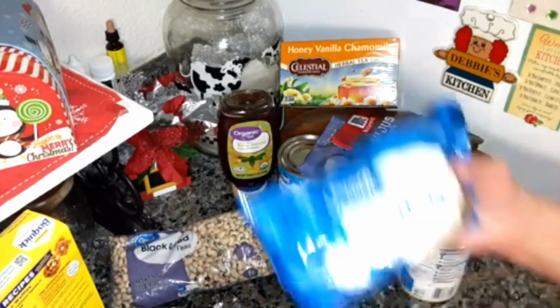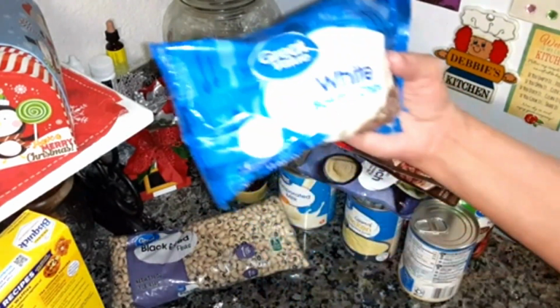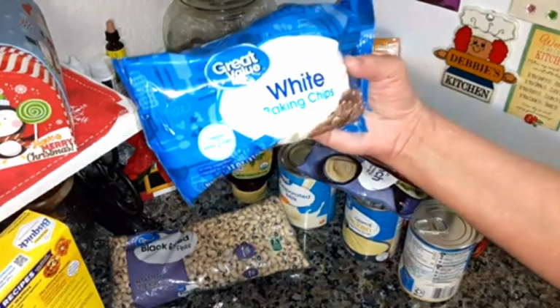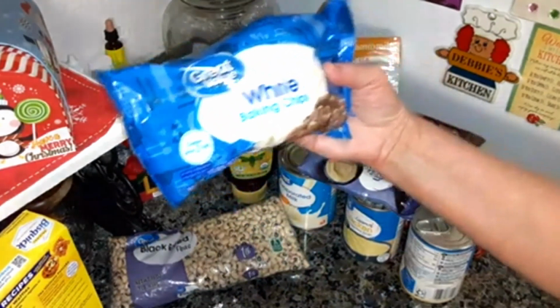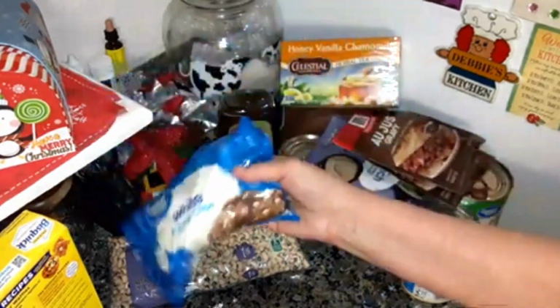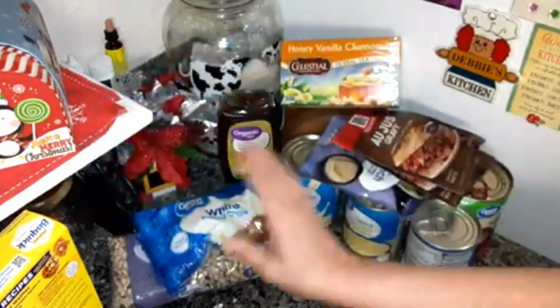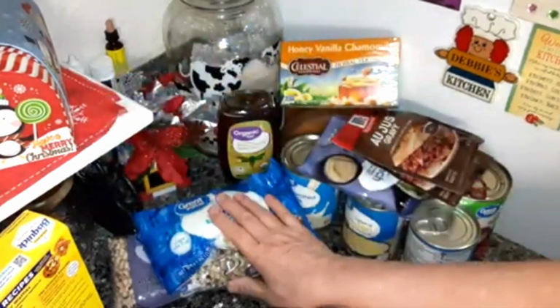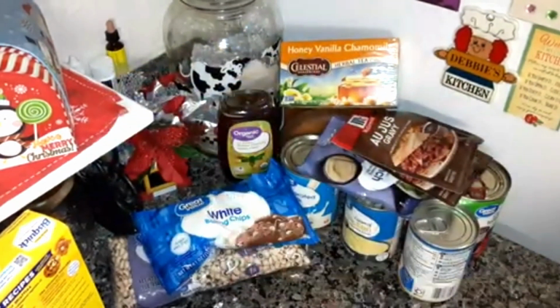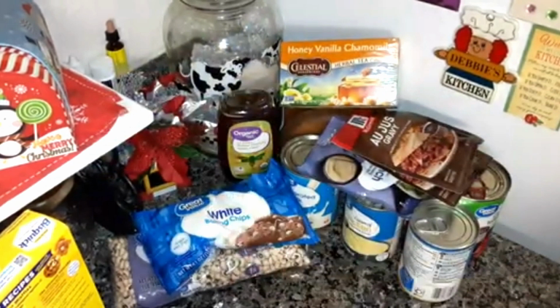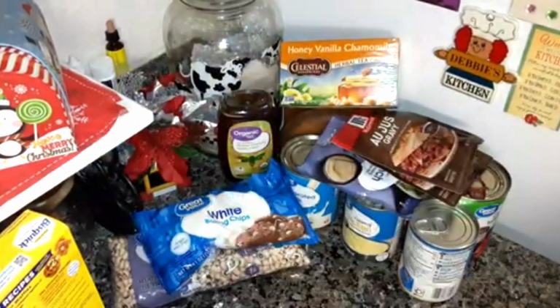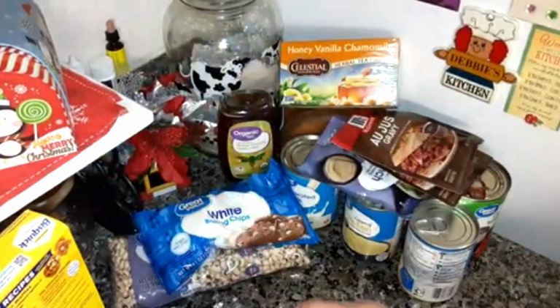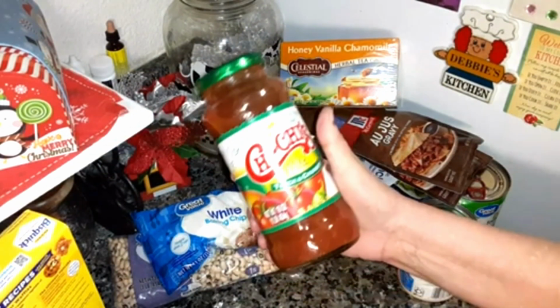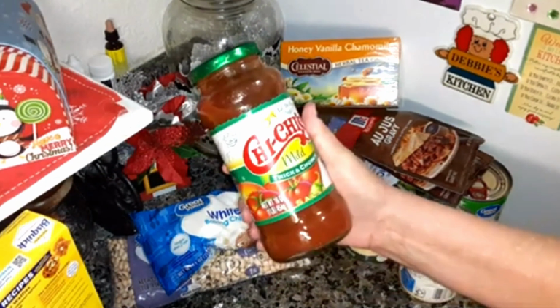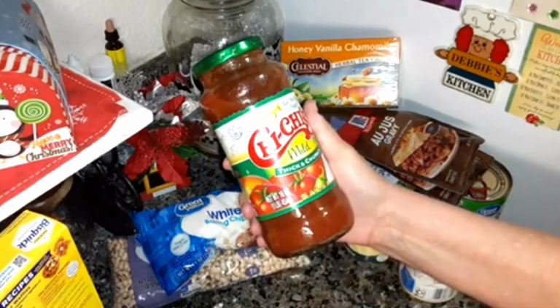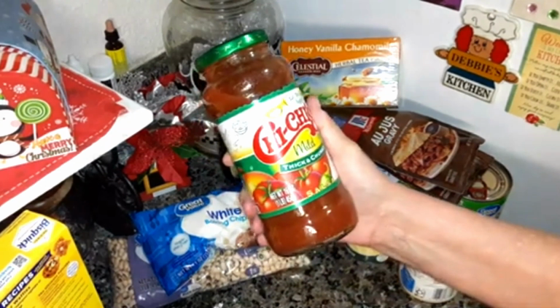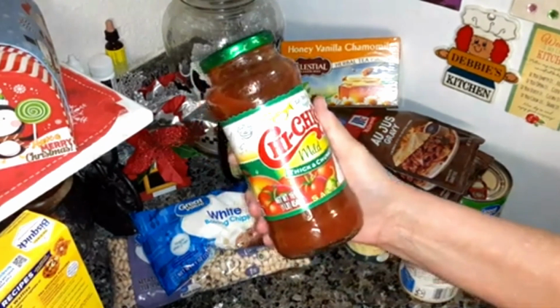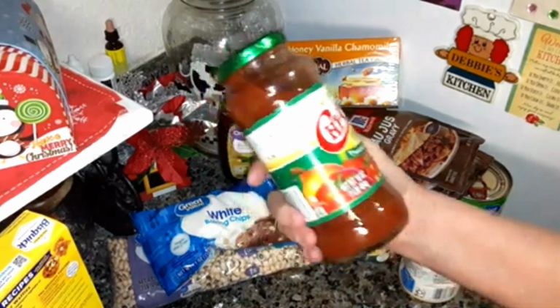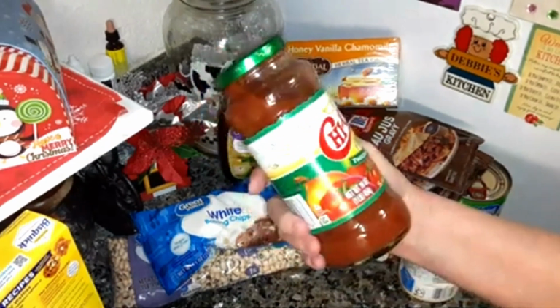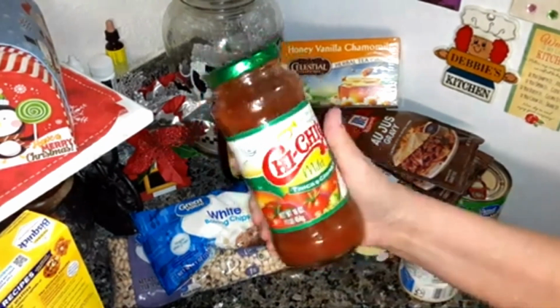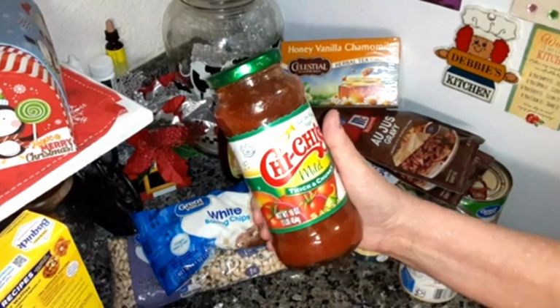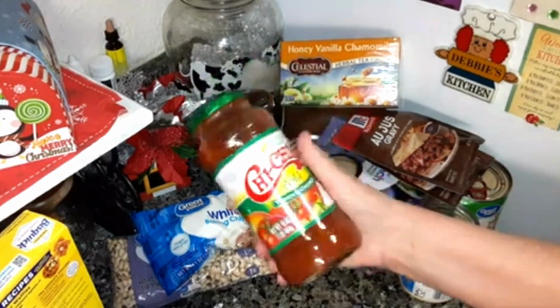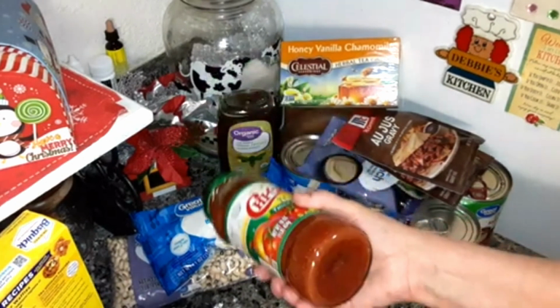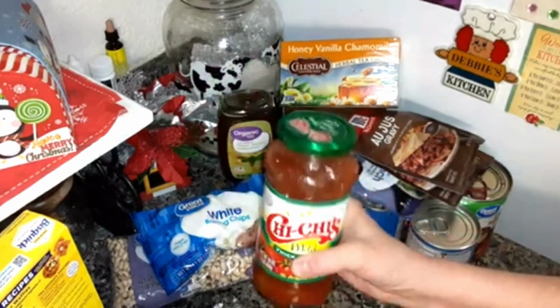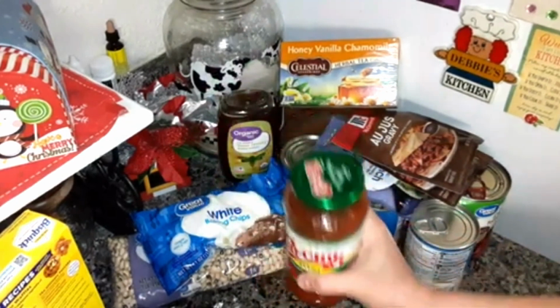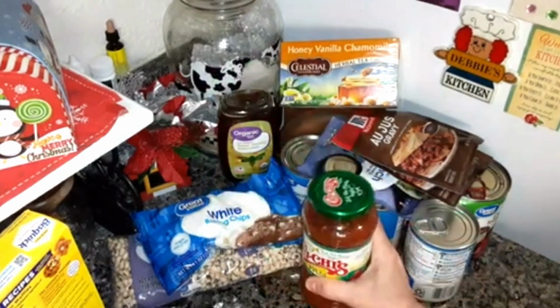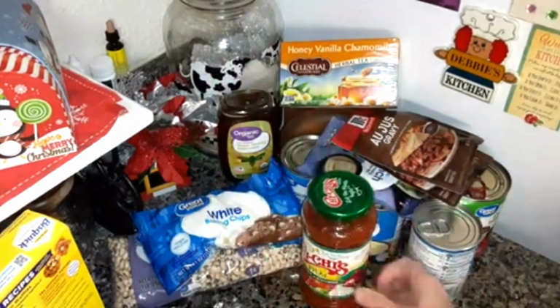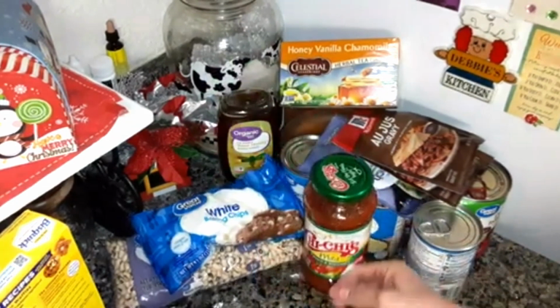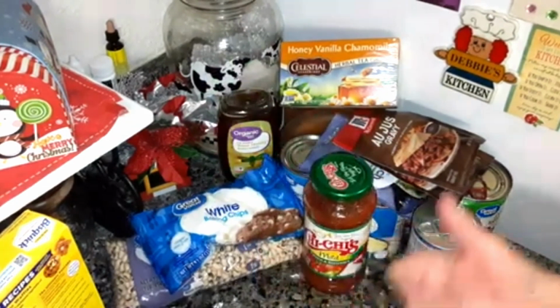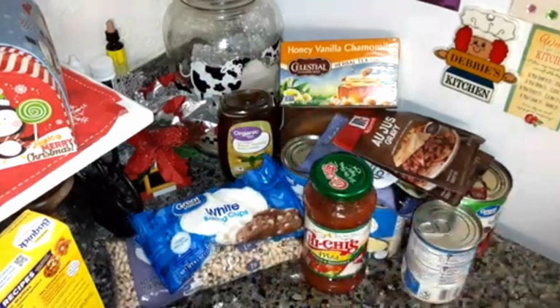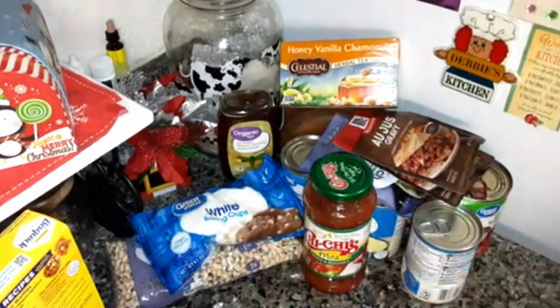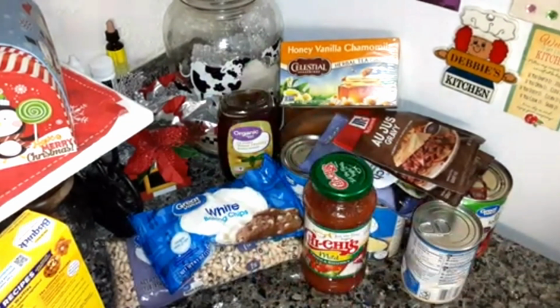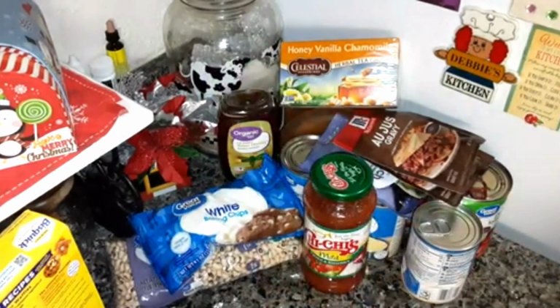Some white chocolate baking chips — that's going to be going in a recipe soon. Chi-Chi's mild, thick and chunky salsa — I like this one. I used to love to eat at Chi-Chi's when they were a restaurant.